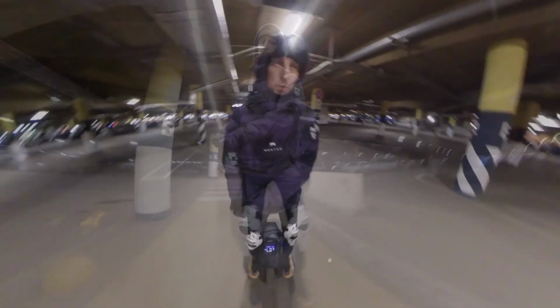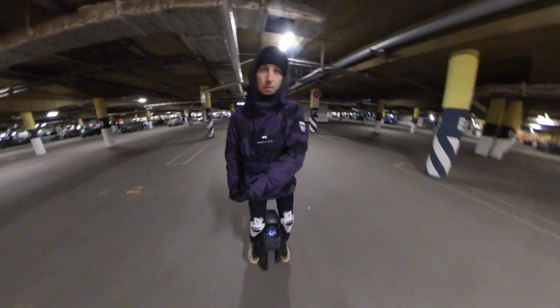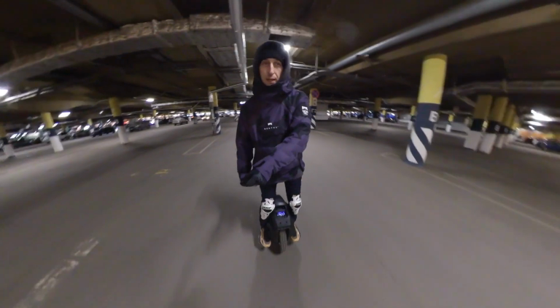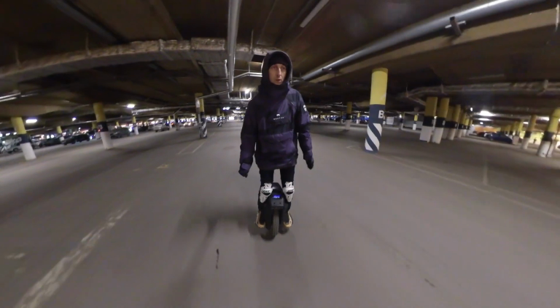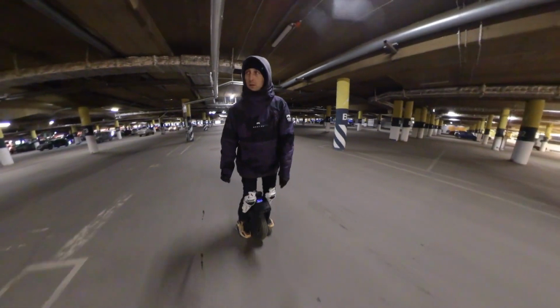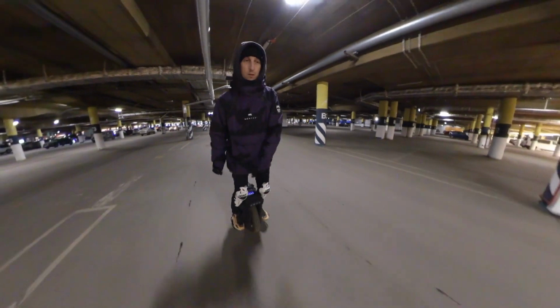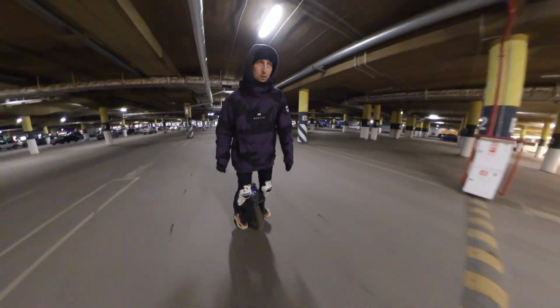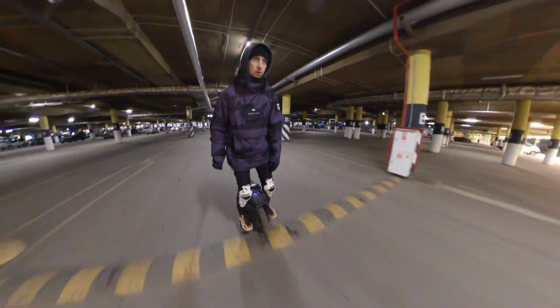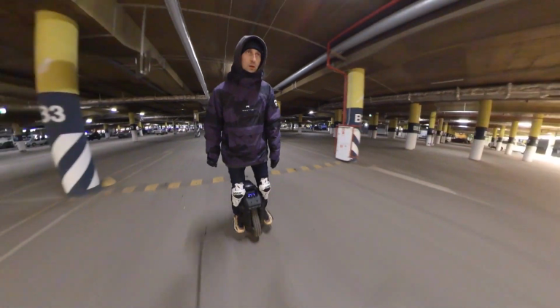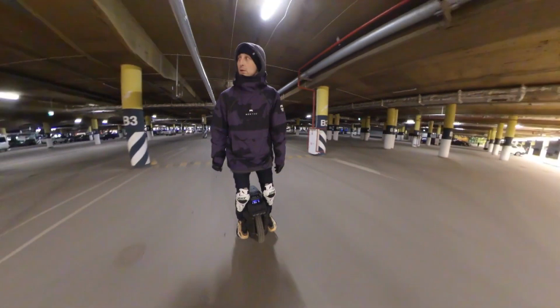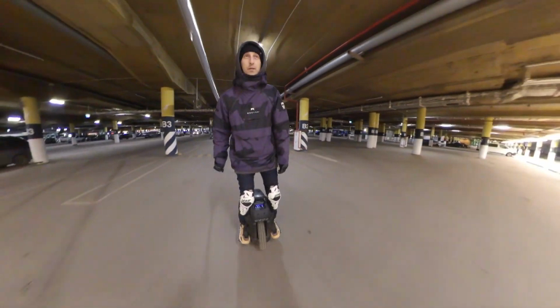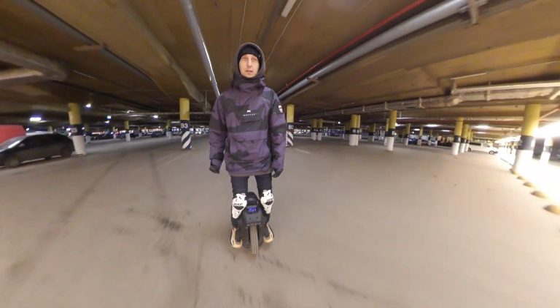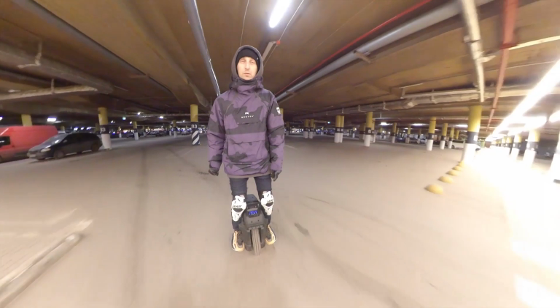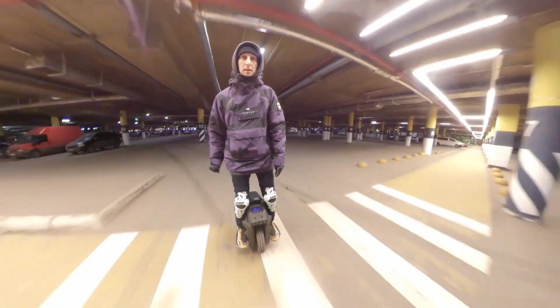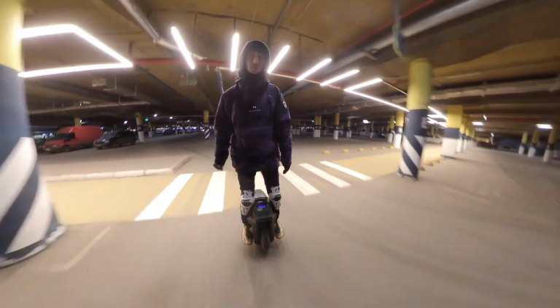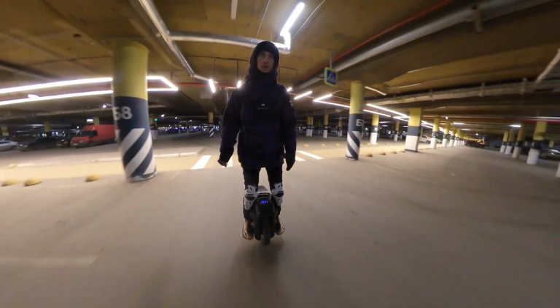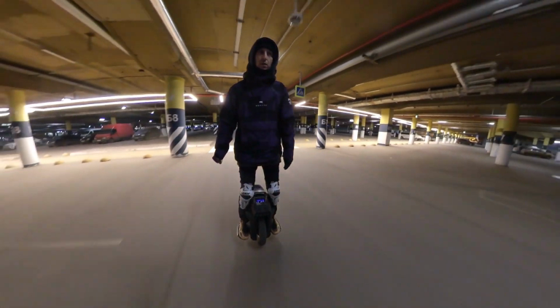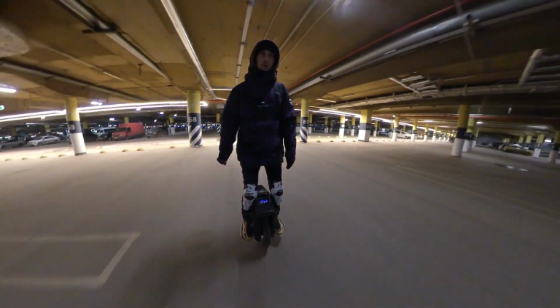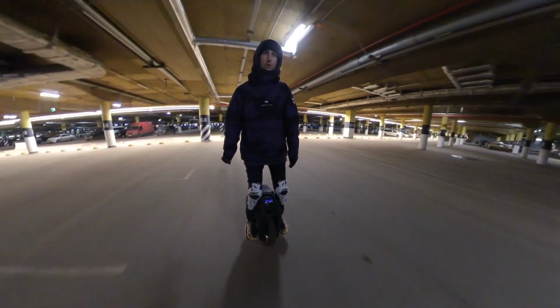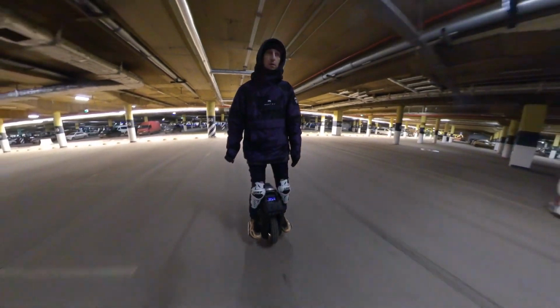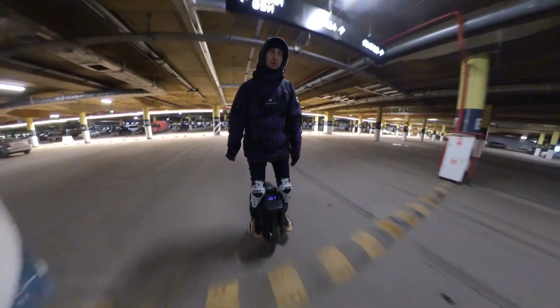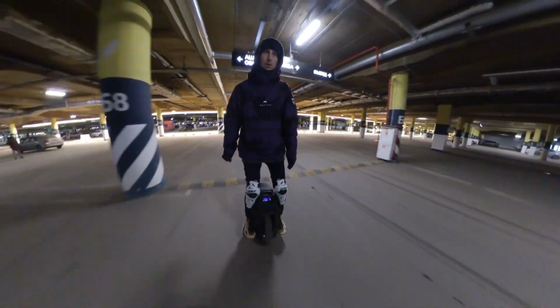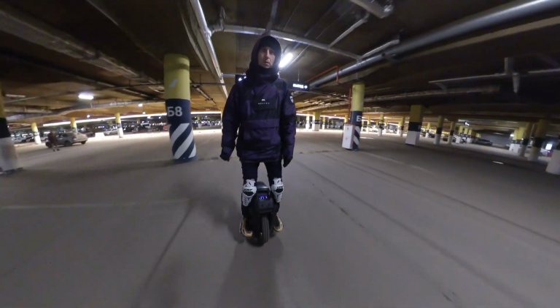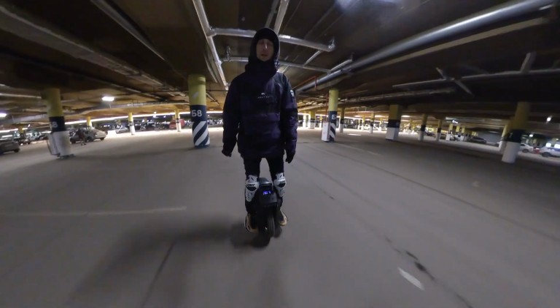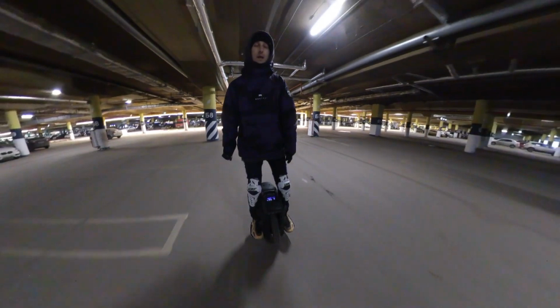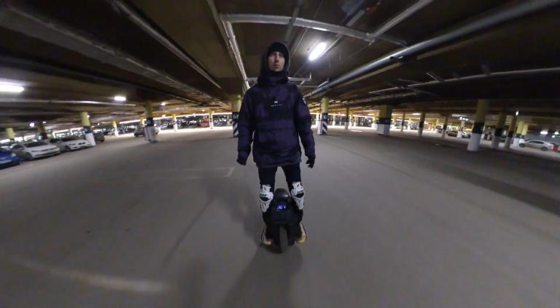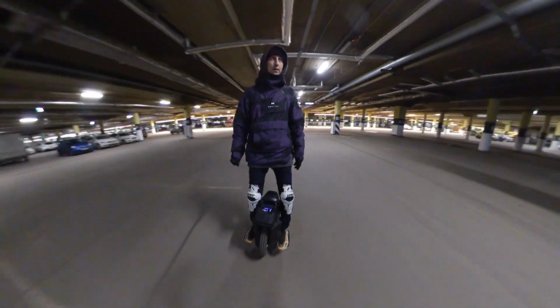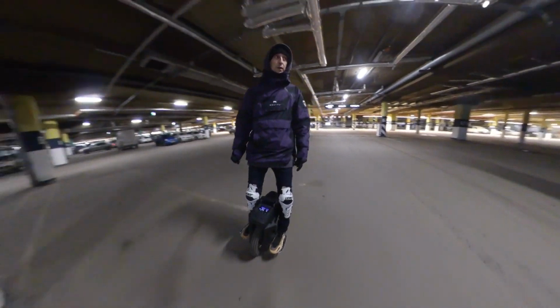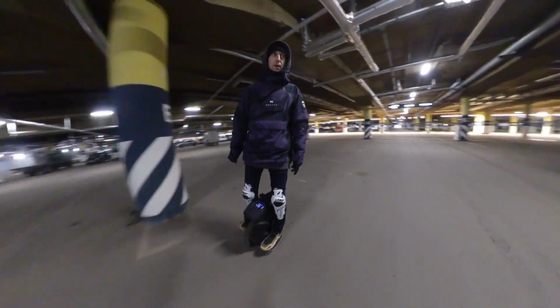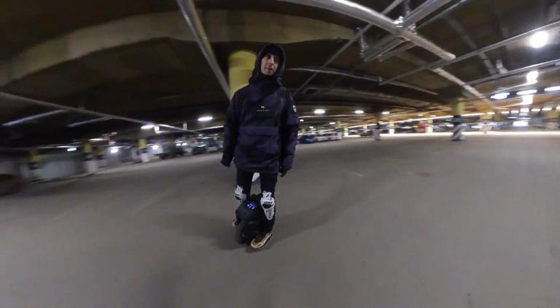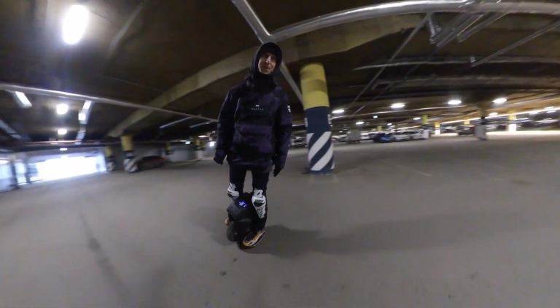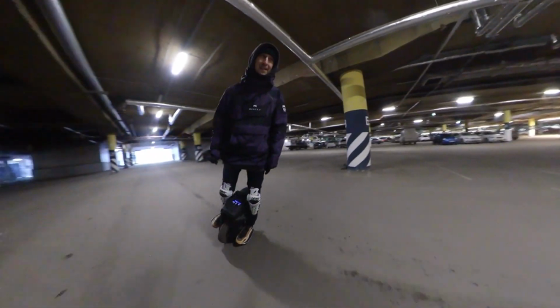I'm riding on straight legs and I don't care about road barriers — there are no difficulties. Of course it's cool. The wheel is heavy, but the suspension forgives mistakes and unnoticed obstacles.